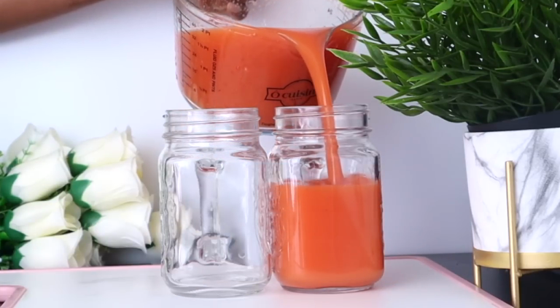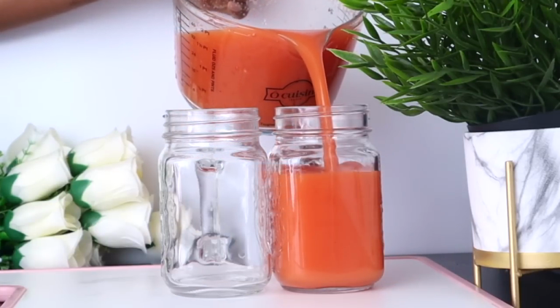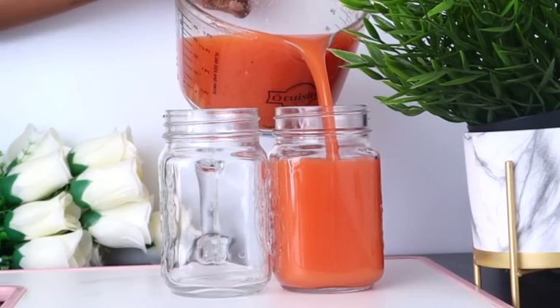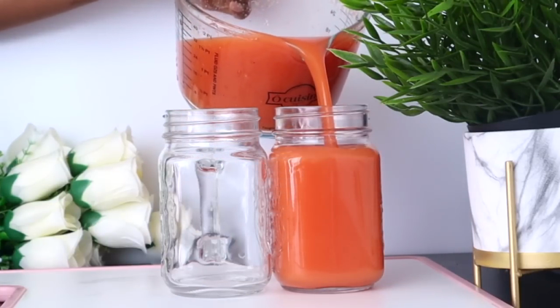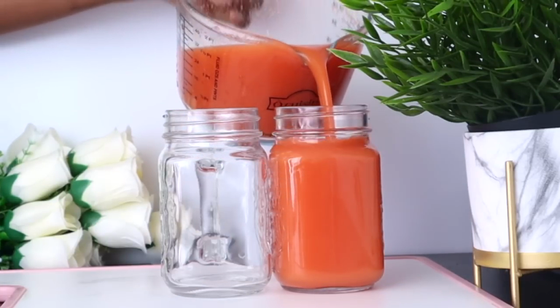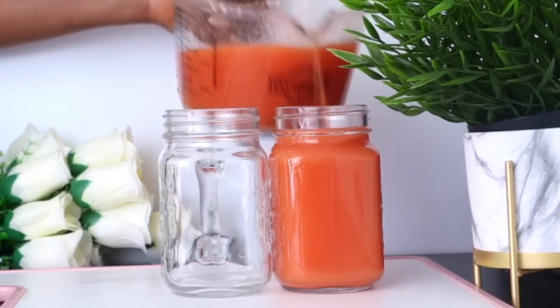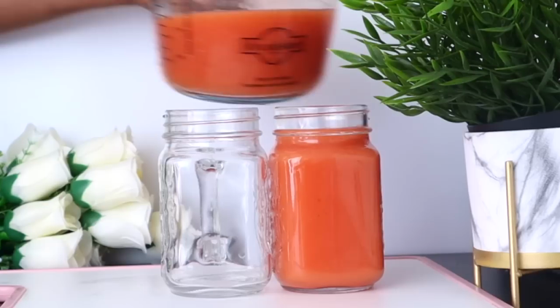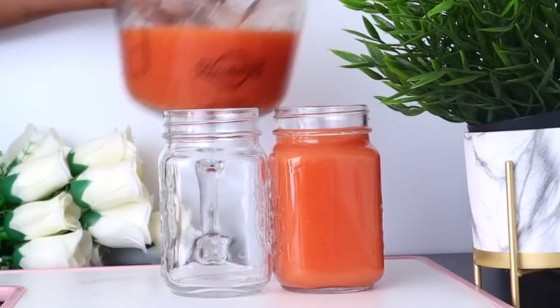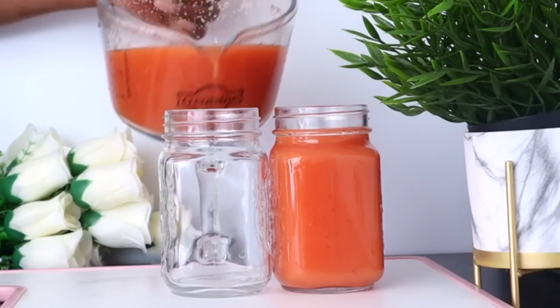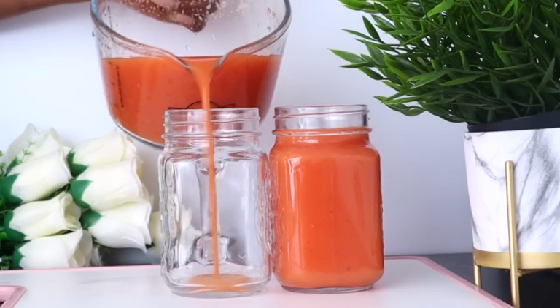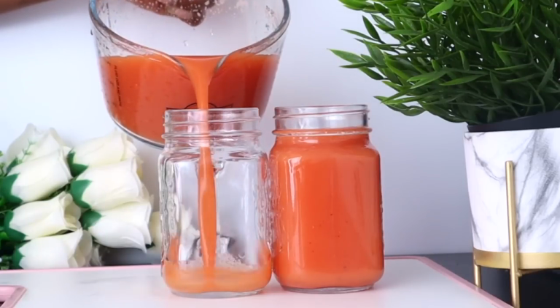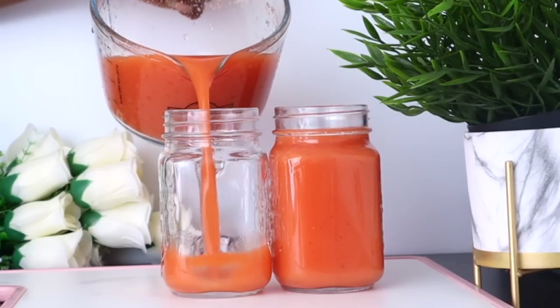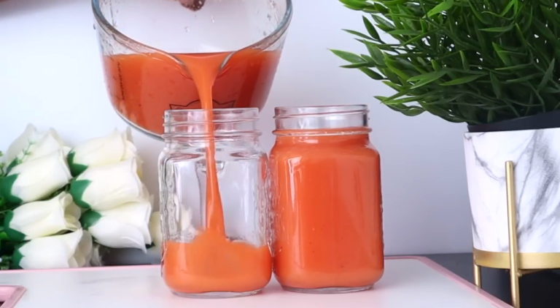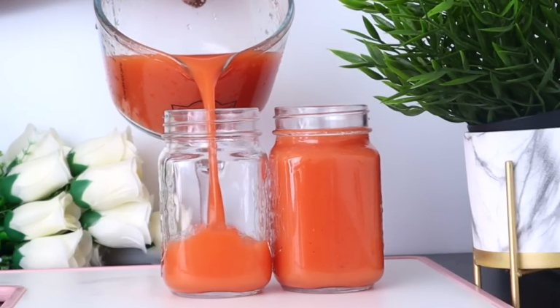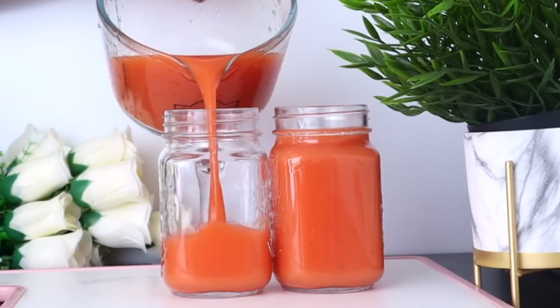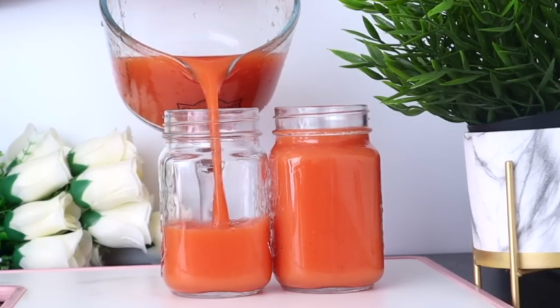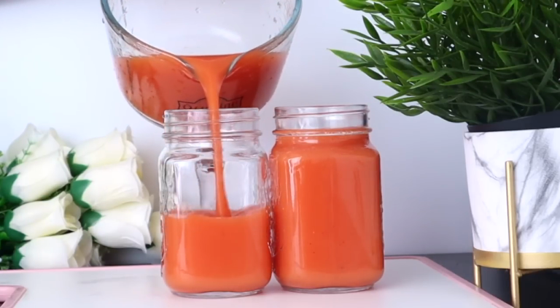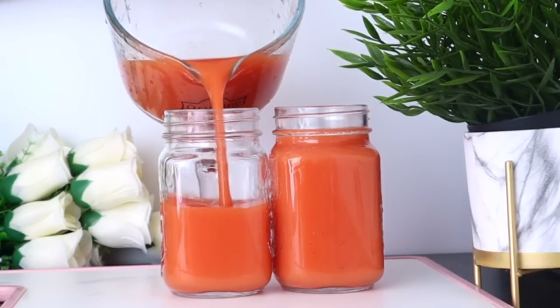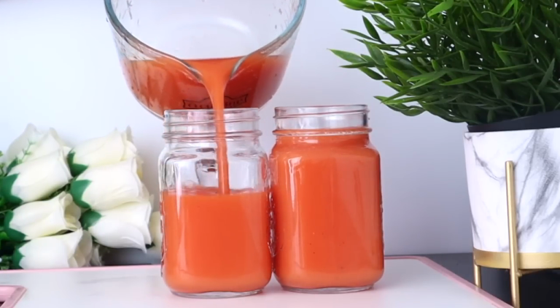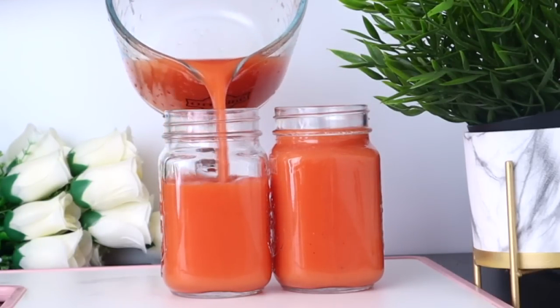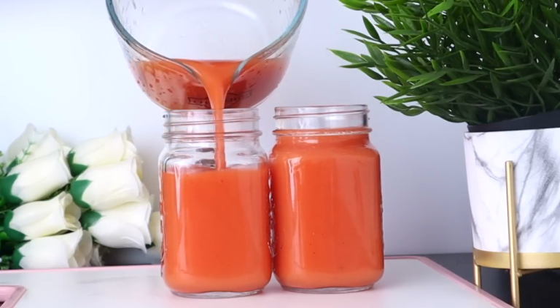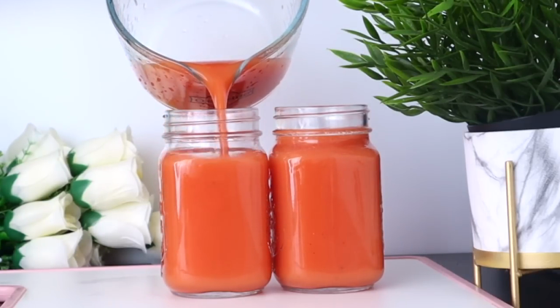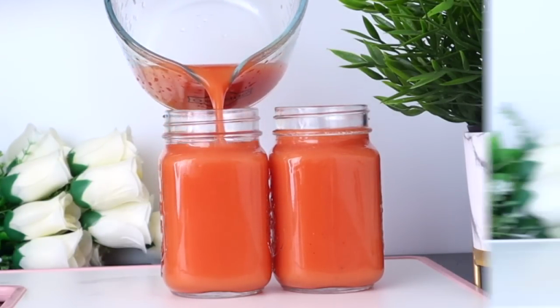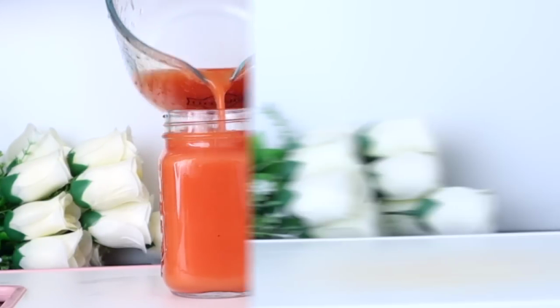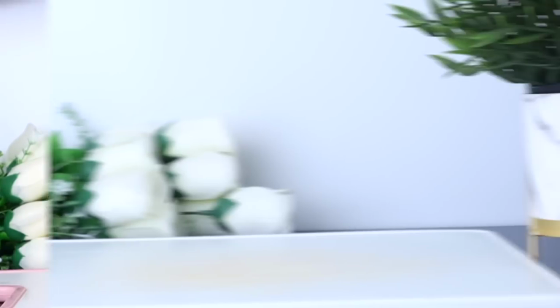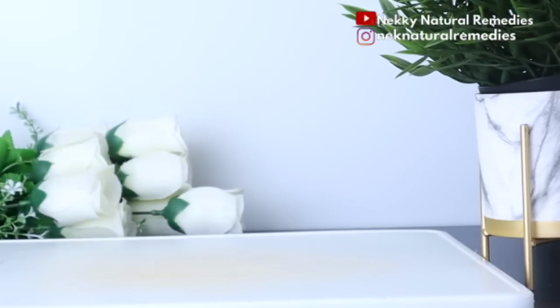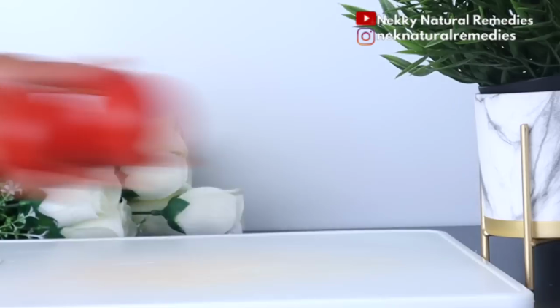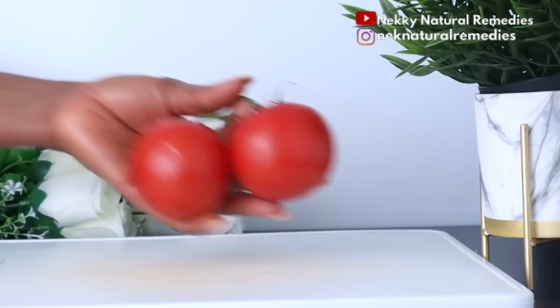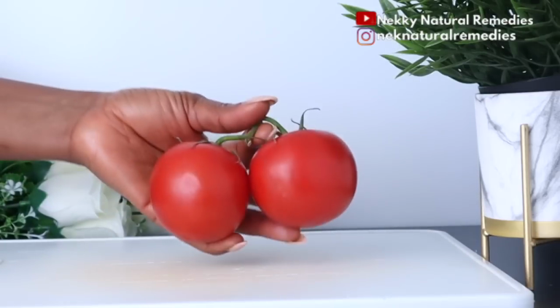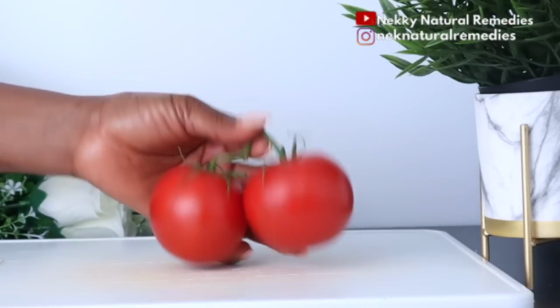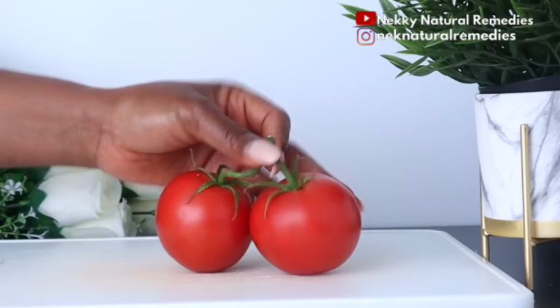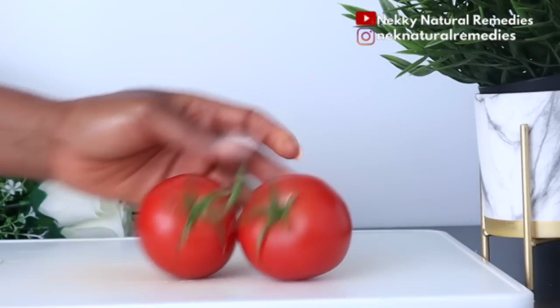Welcome everyone, thank you so much for watching. If you're new to this channel, I welcome you and please don't forget to subscribe and turn on your post notifications. So to make this drink that will help you achieve healthy and glowing skin, let's look at the first ingredient.